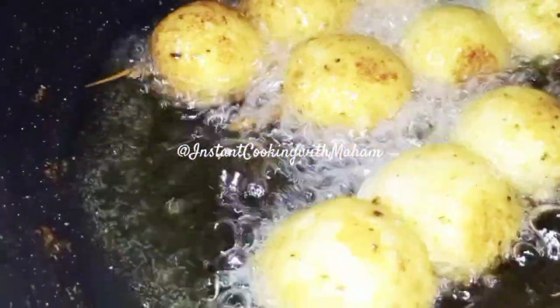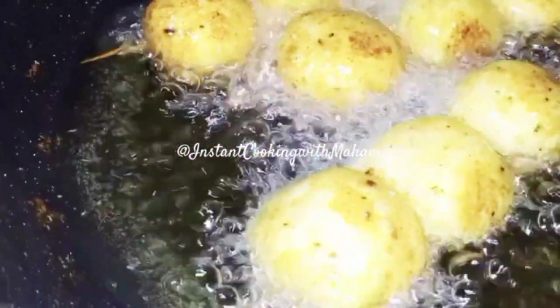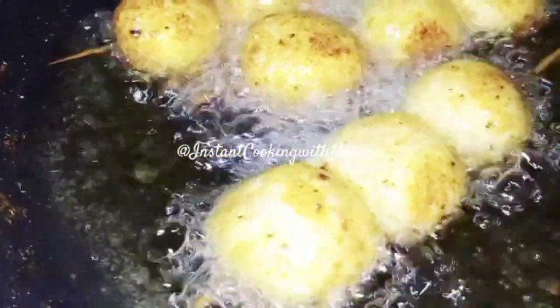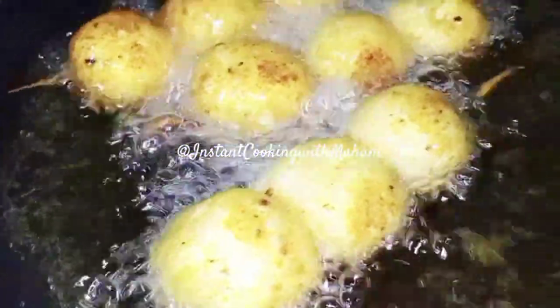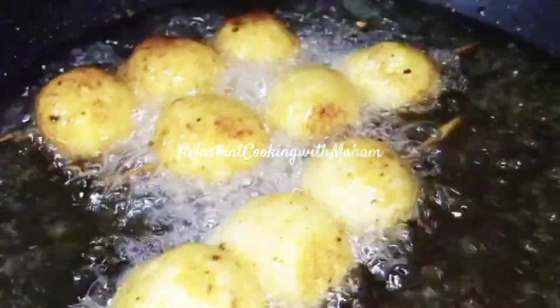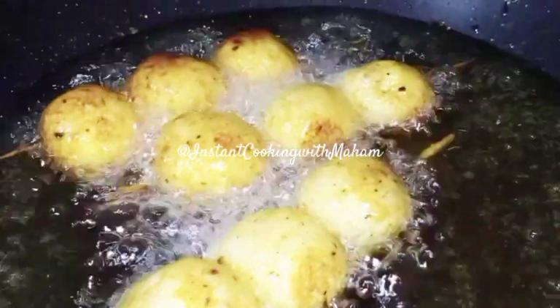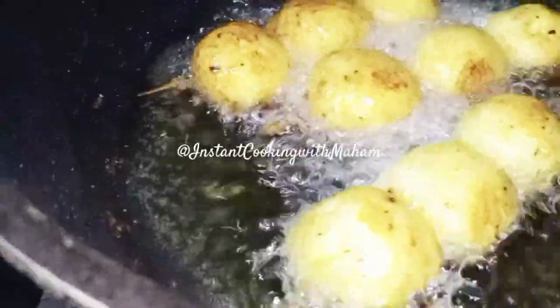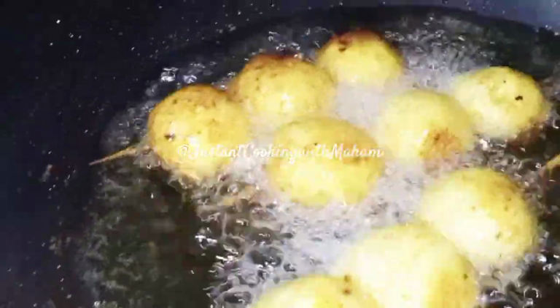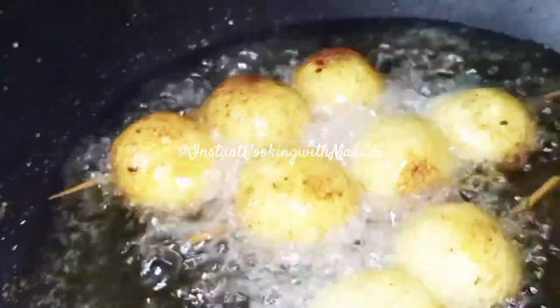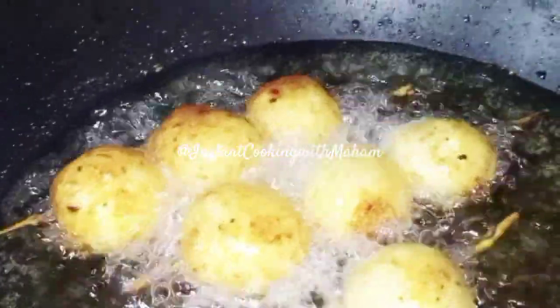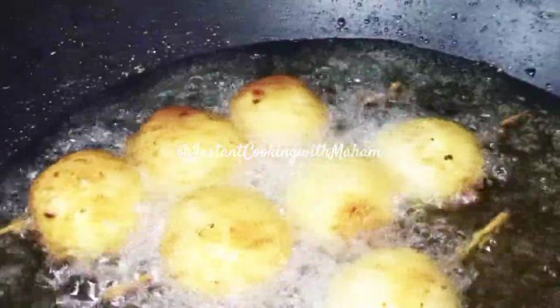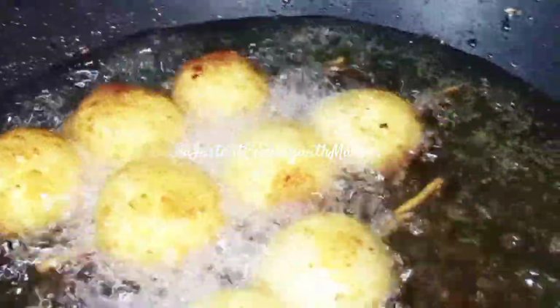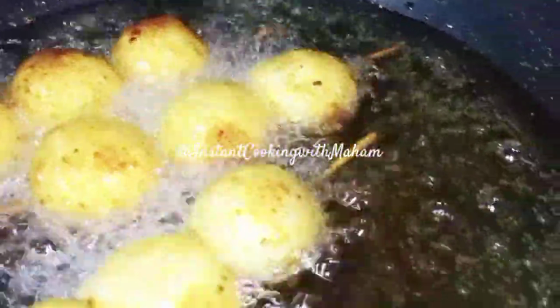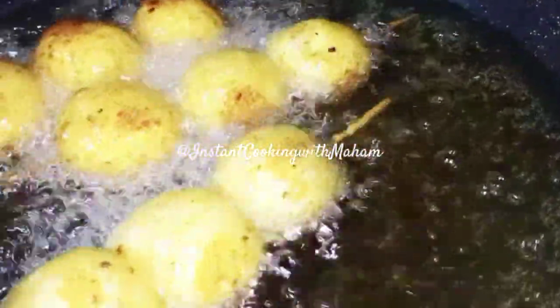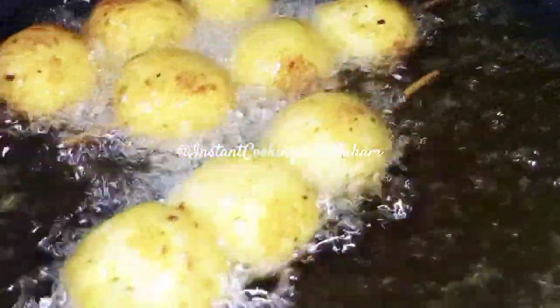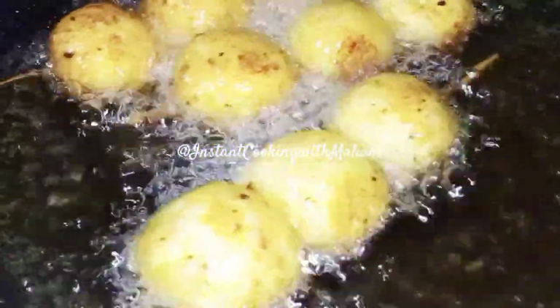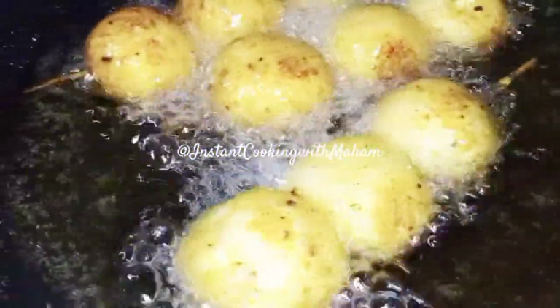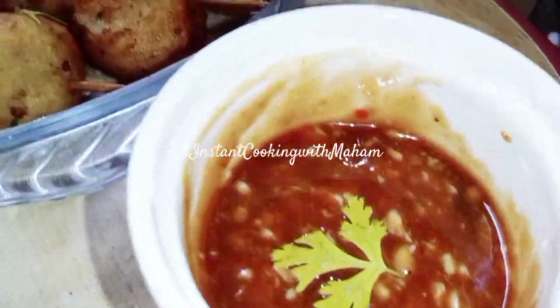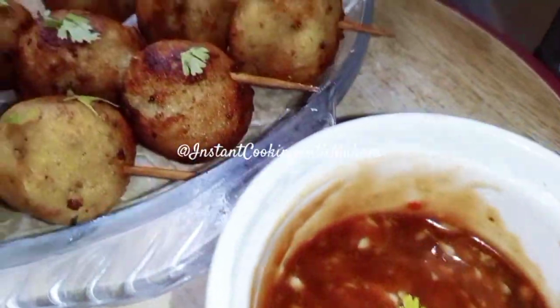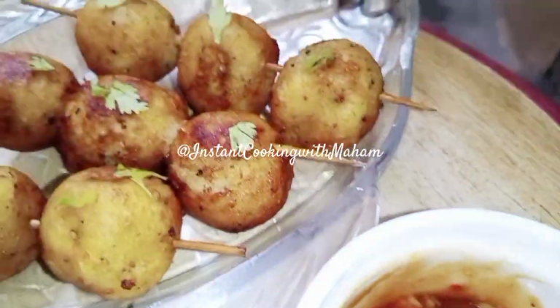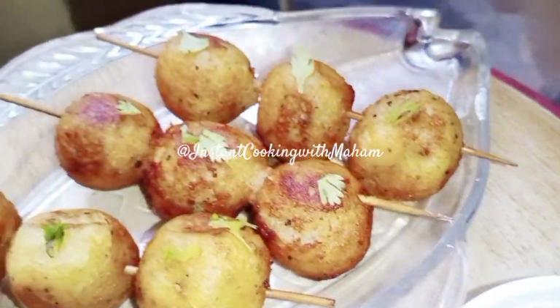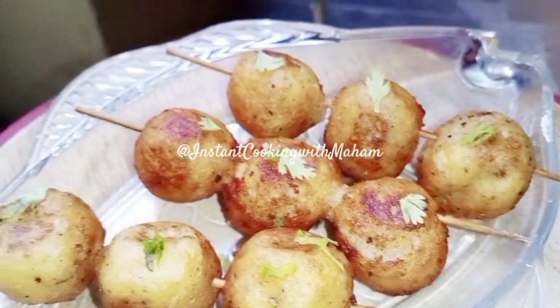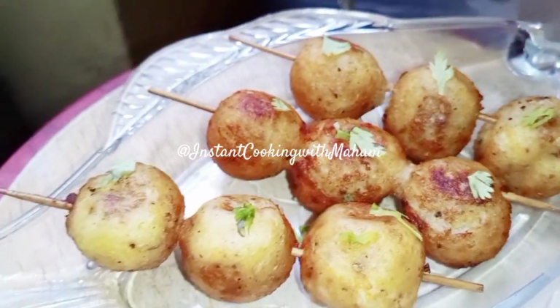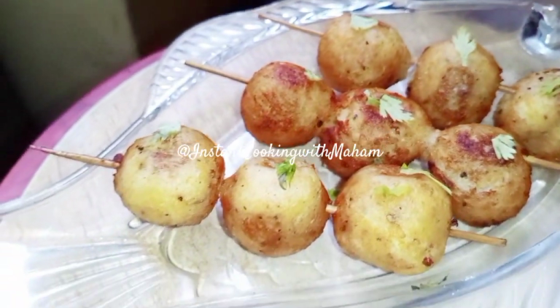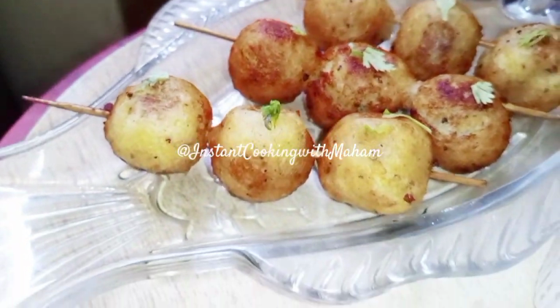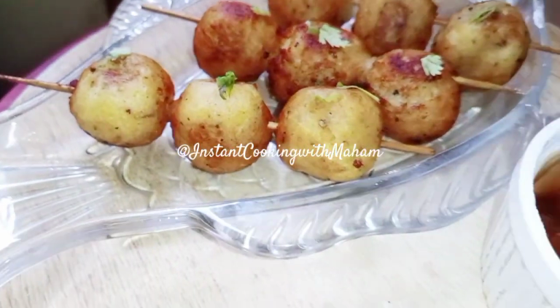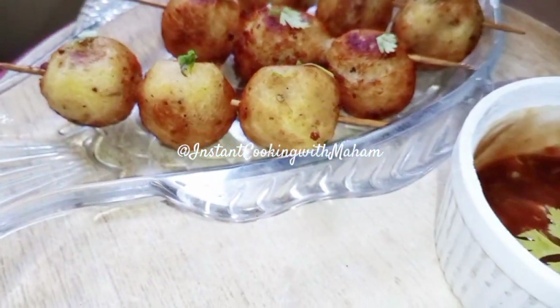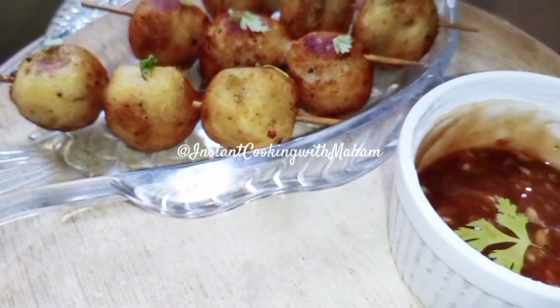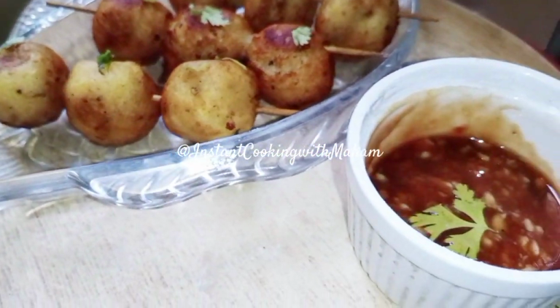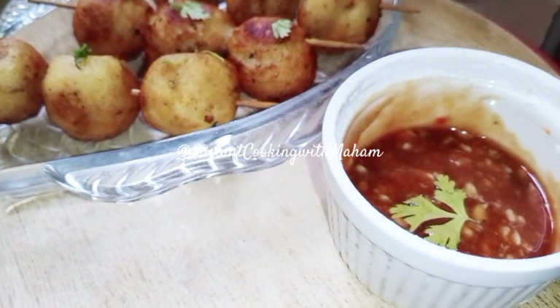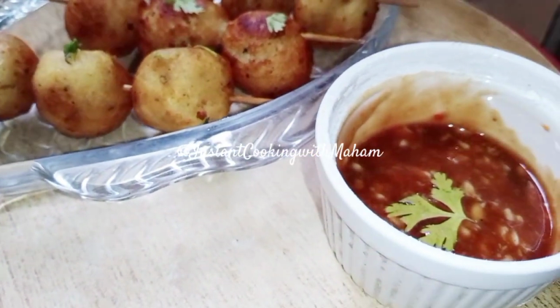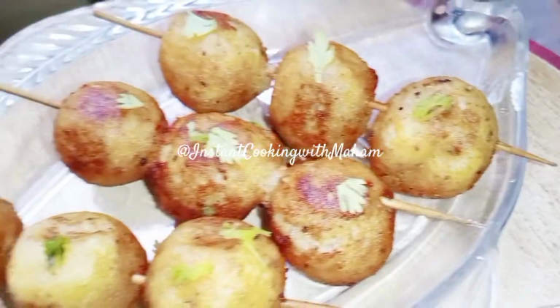Hello everyone. Today I am making this super delicious crispy potato balls. This will not take more than 20 minutes. These are very crispy and delicious. You will definitely try it. You can easily give it to your children's lunch box.